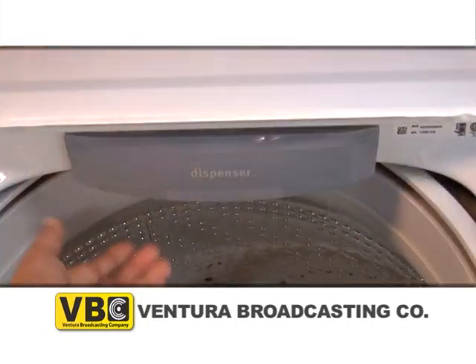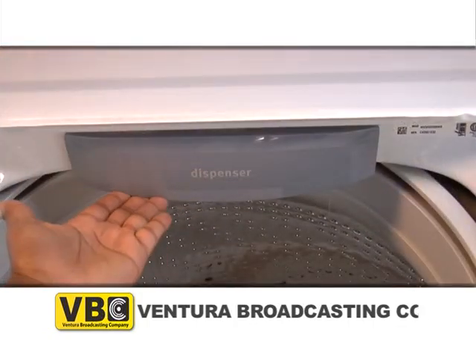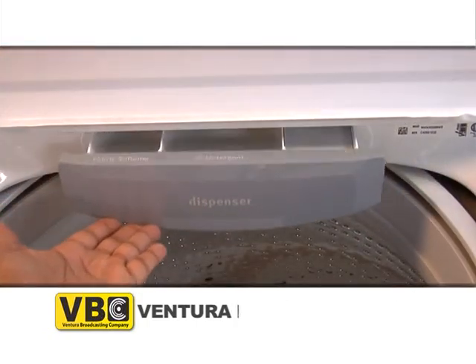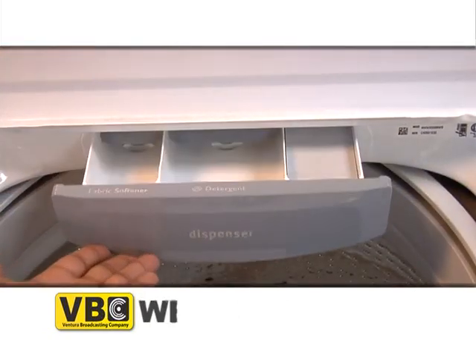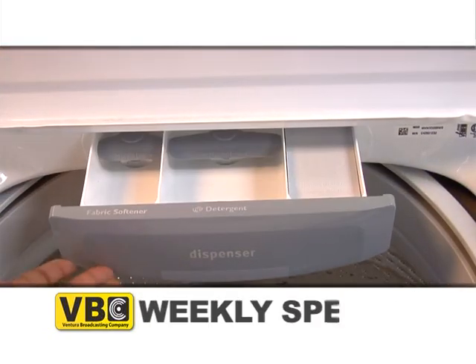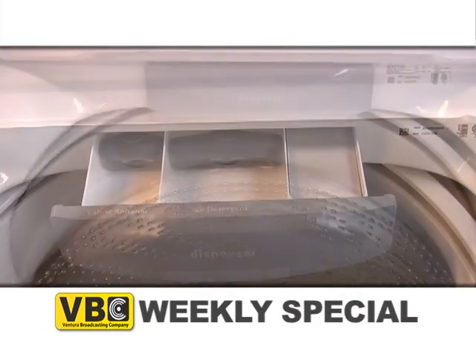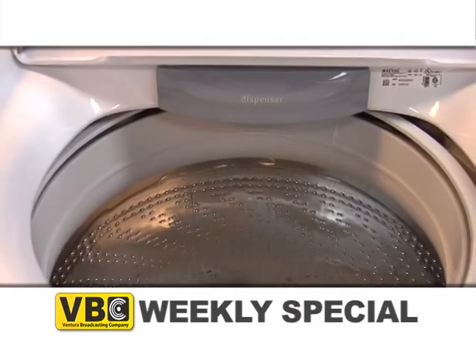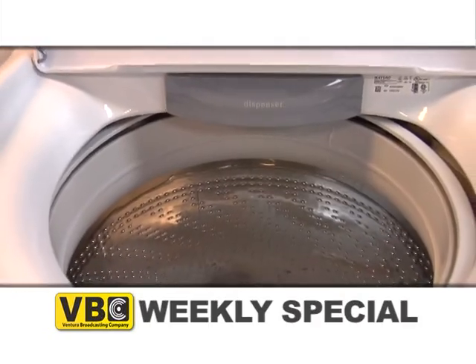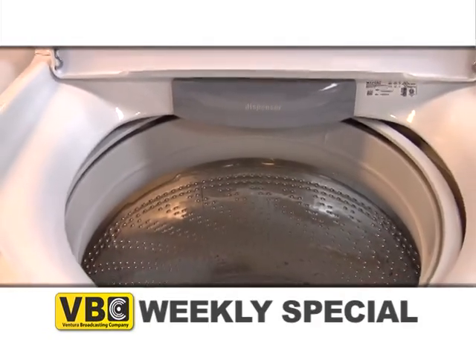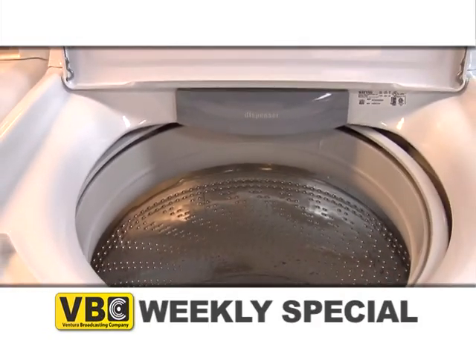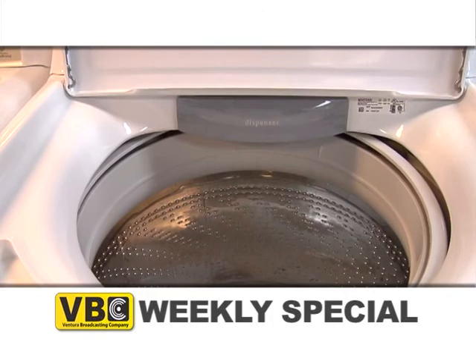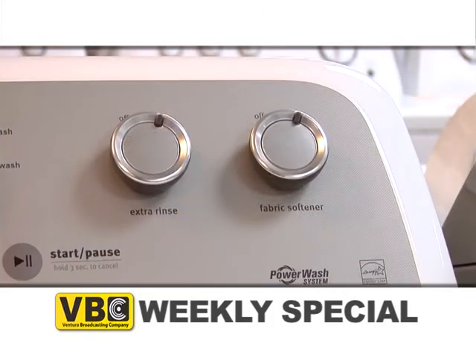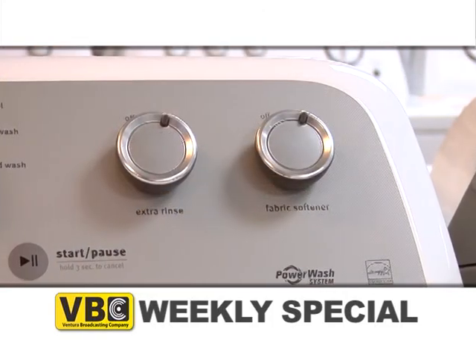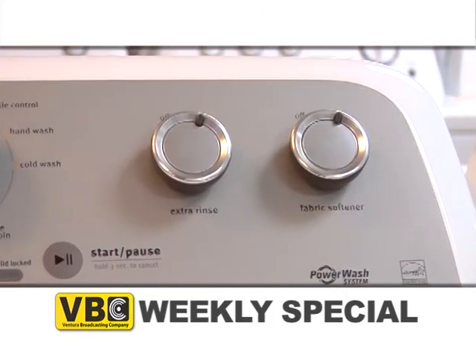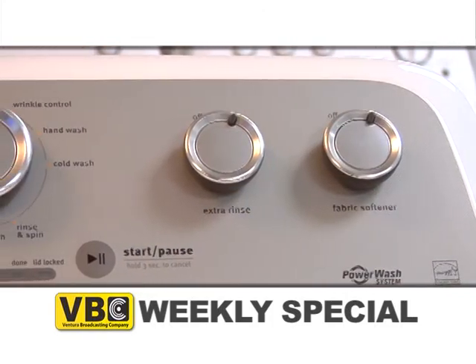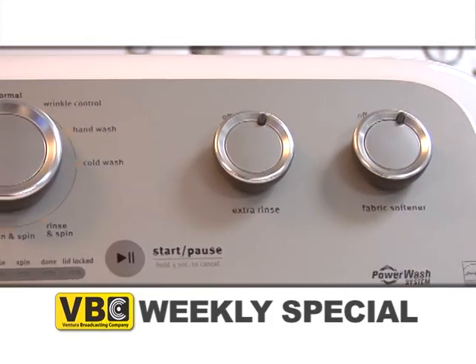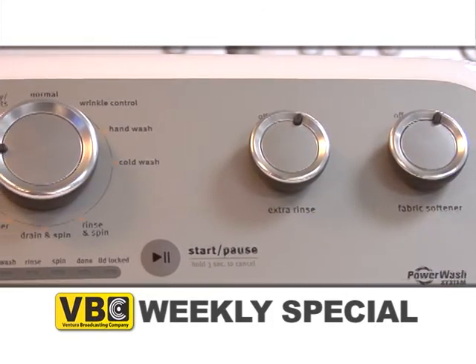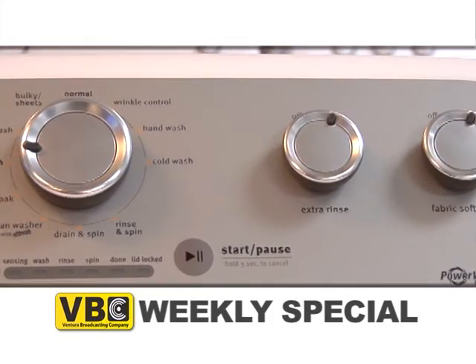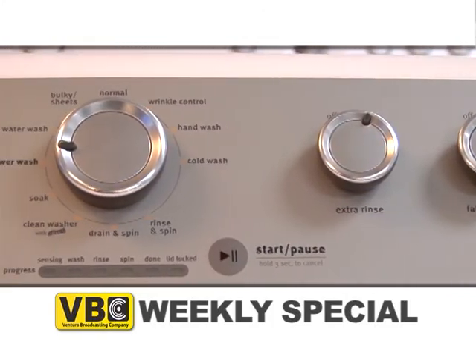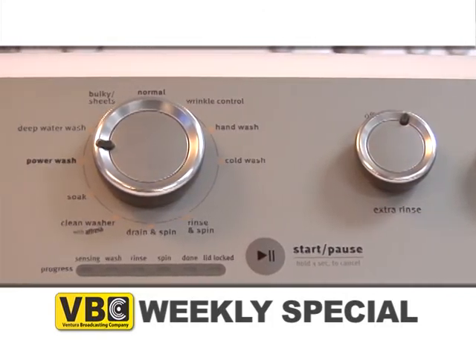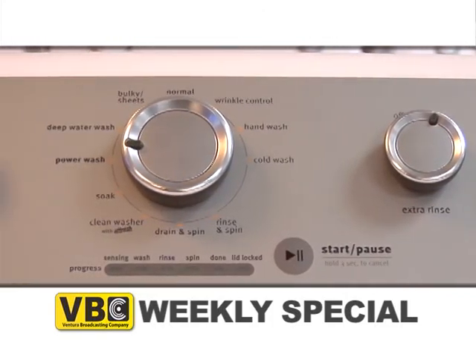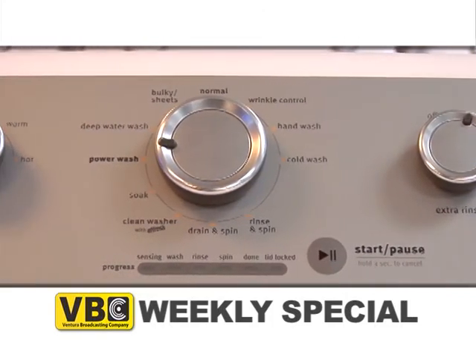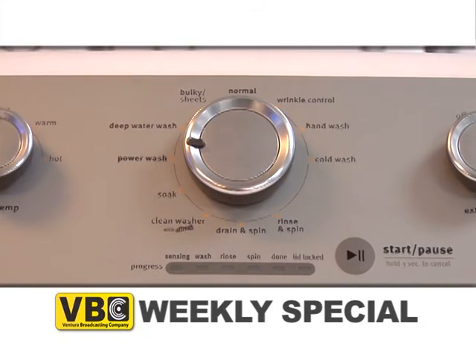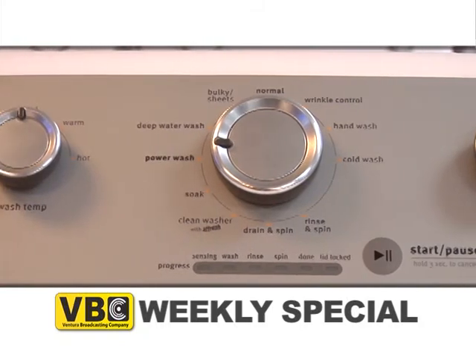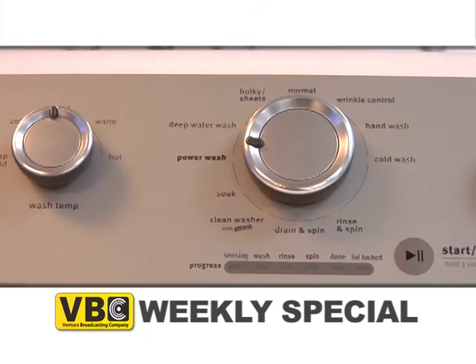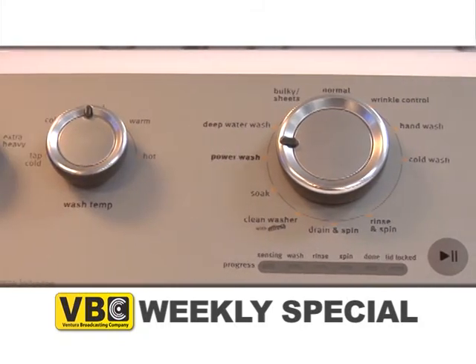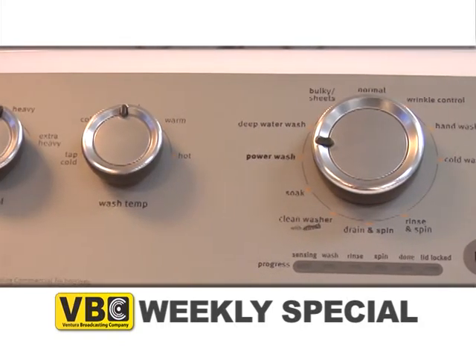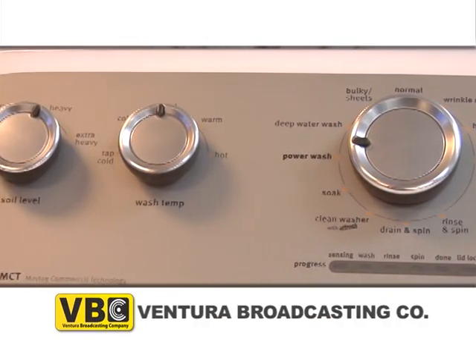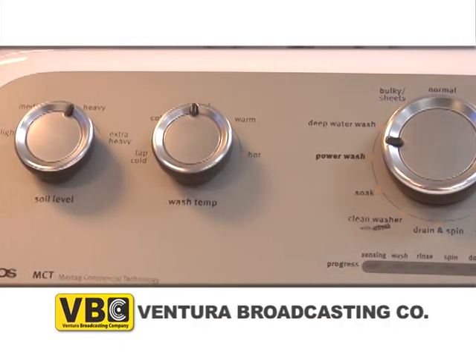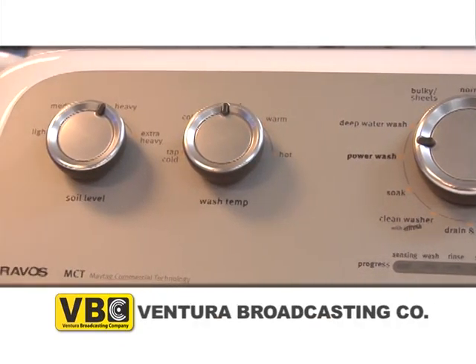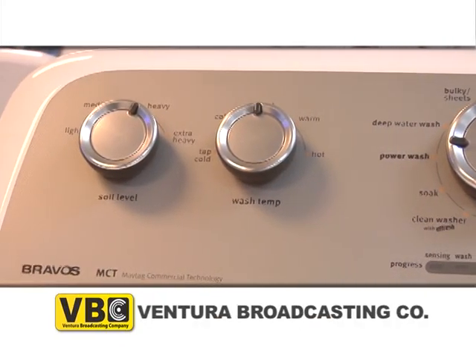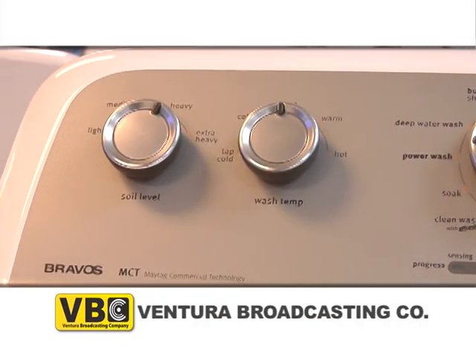Its optimal dispenser drawer releases detergent and other additives at just the right time for a more precise cleaning. The washer features 11 wash cycles, 5 temperature settings, and 4 soil level options to handle your bulkiest loads to your most delicate garments.